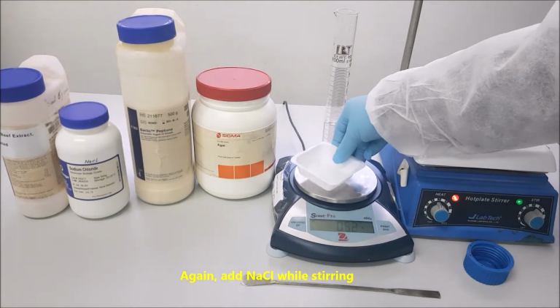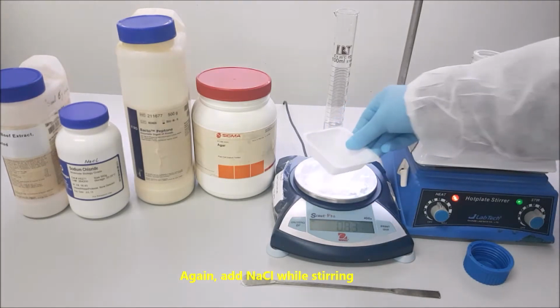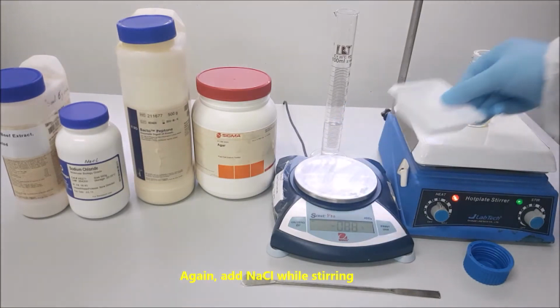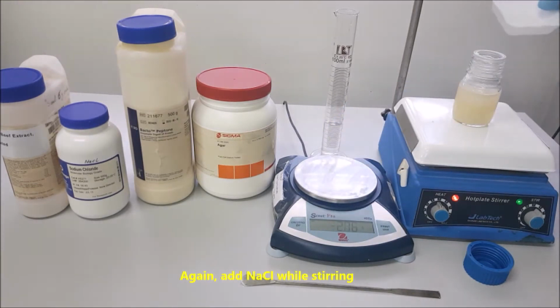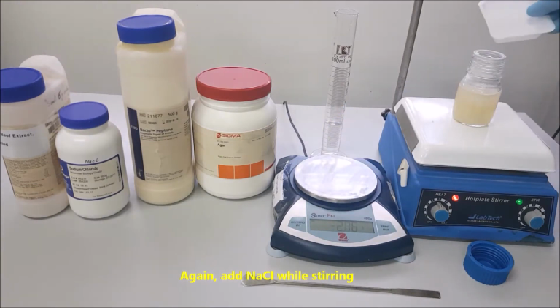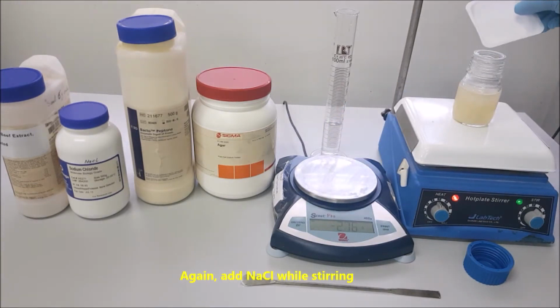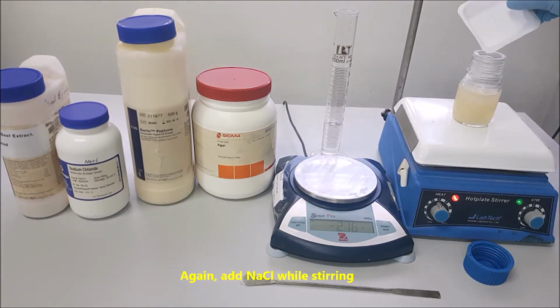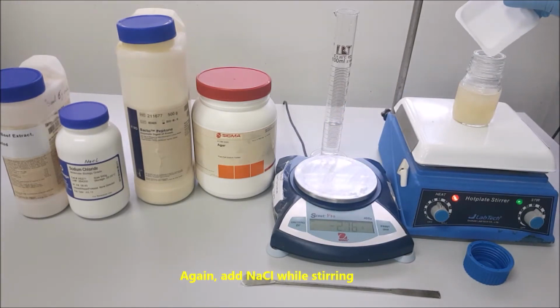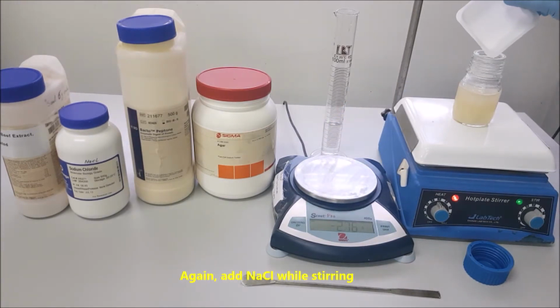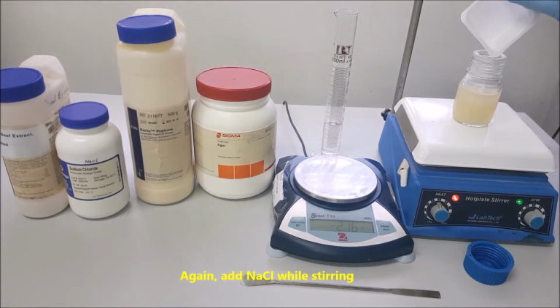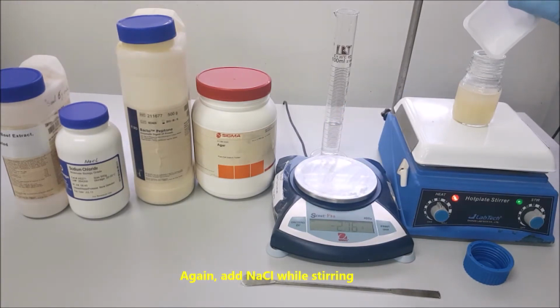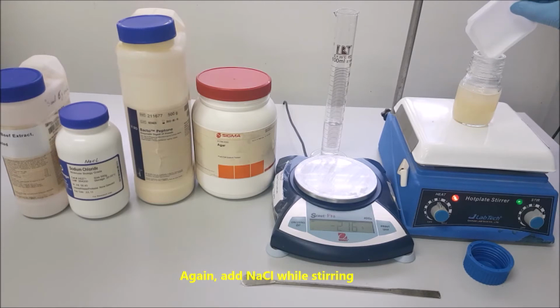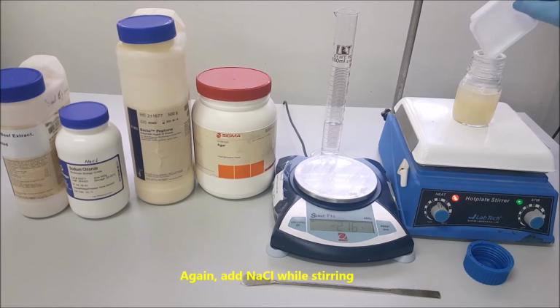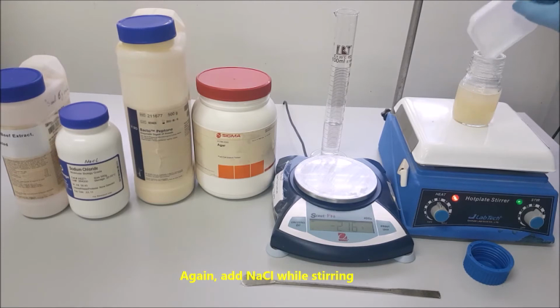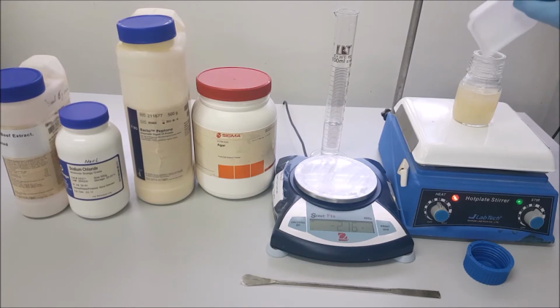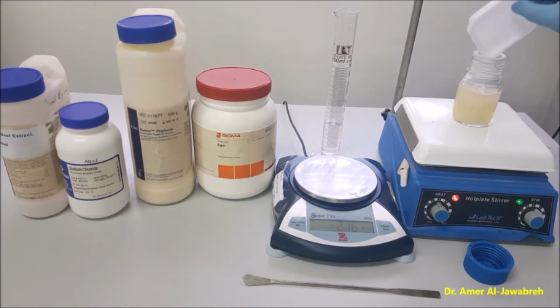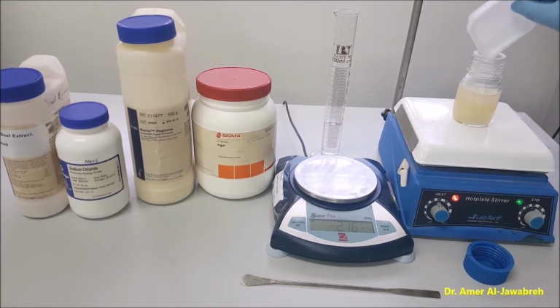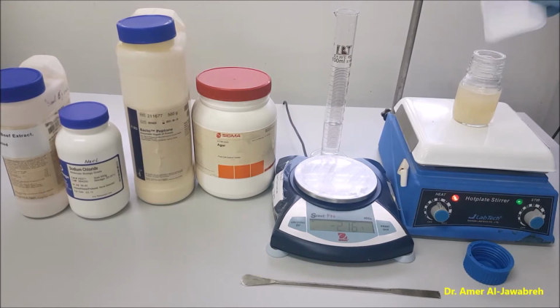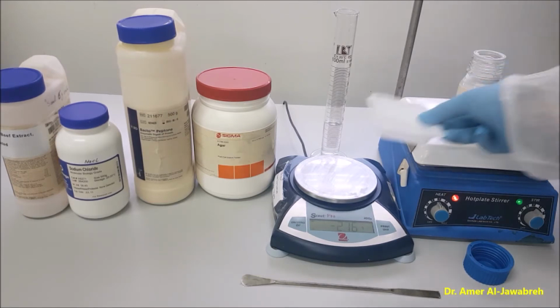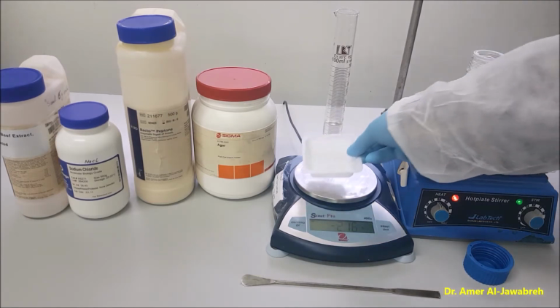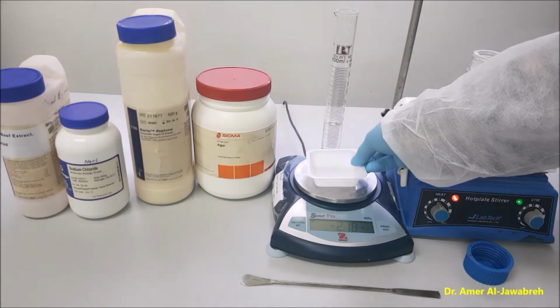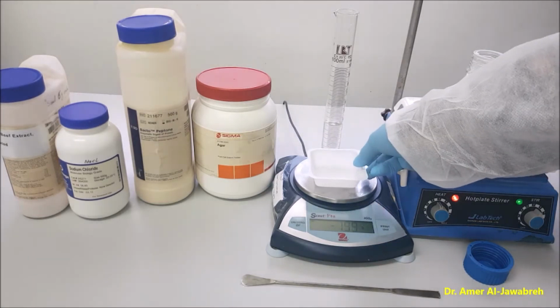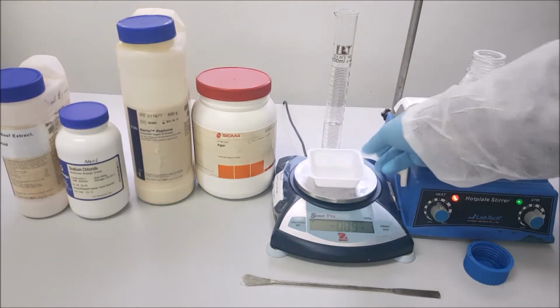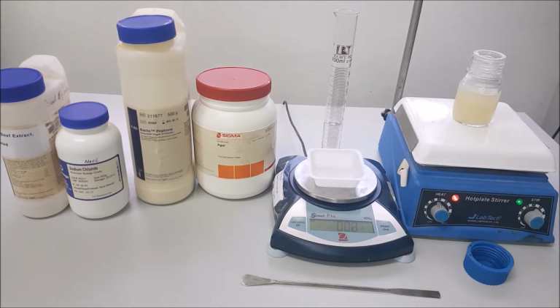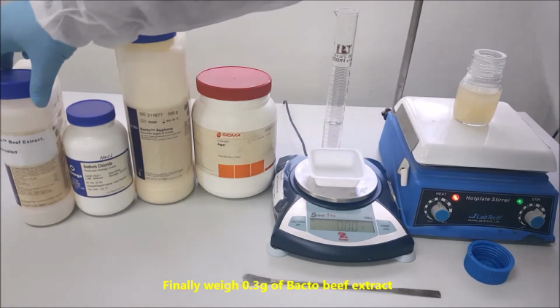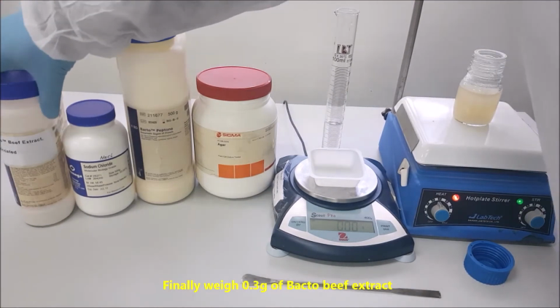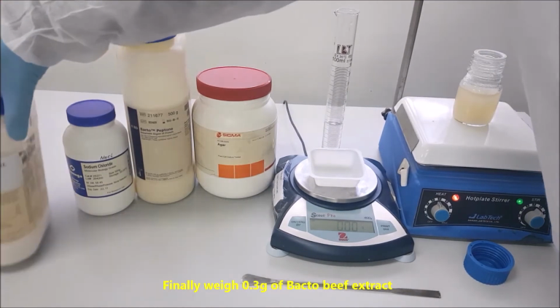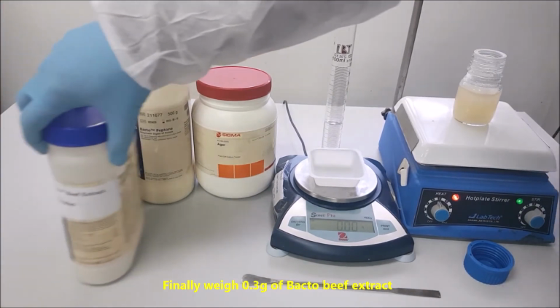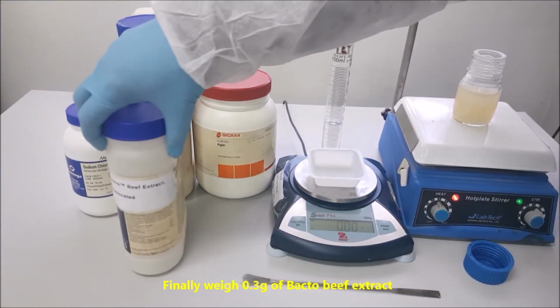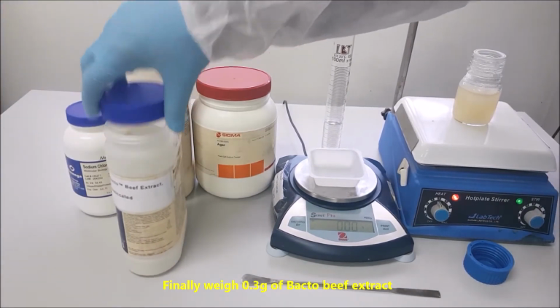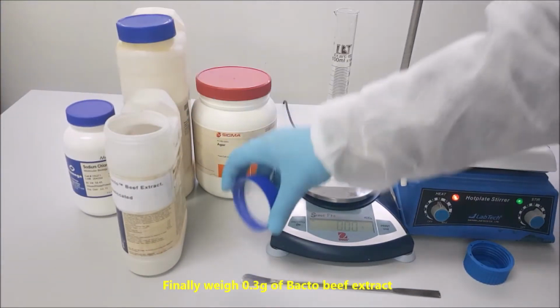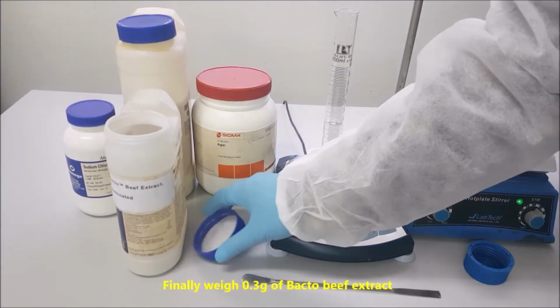Add NaCl while stirring. Finally, weigh 0.3 gram of bacterio beef extract.